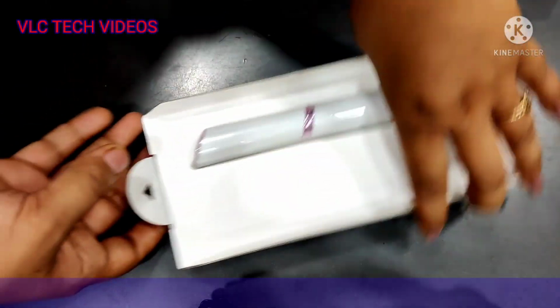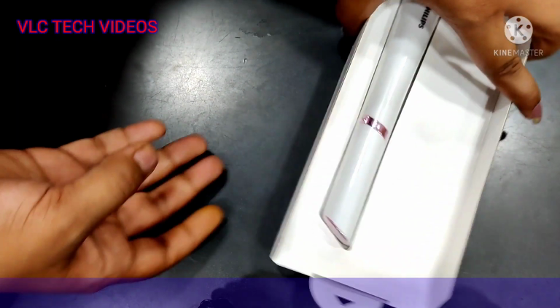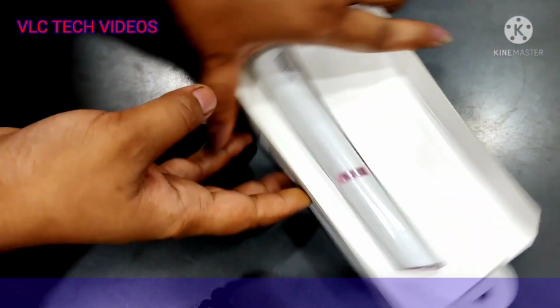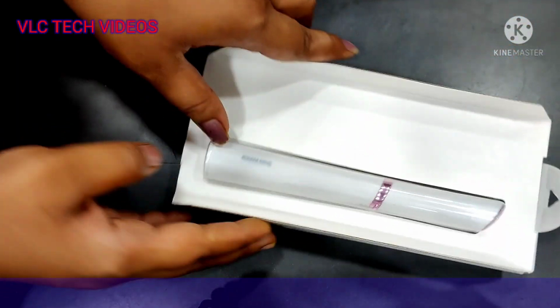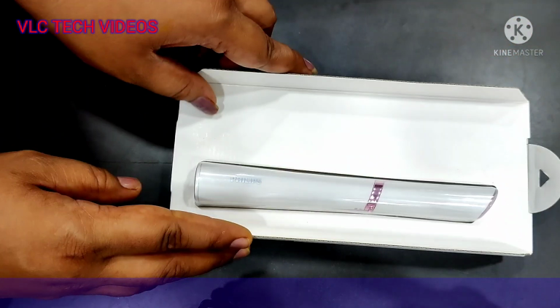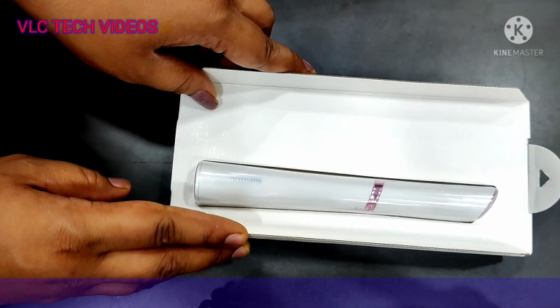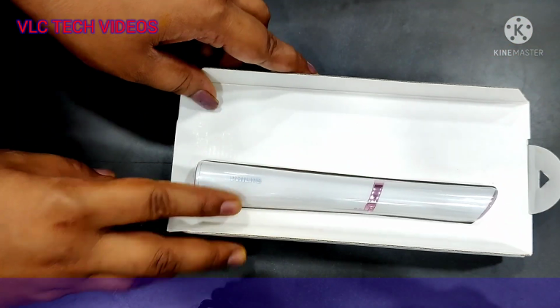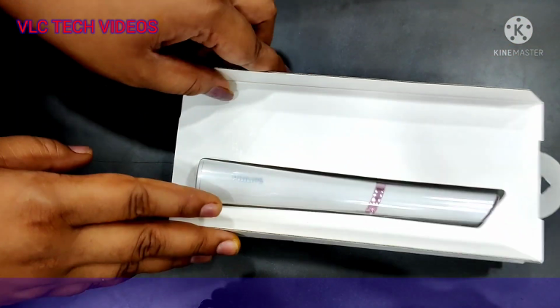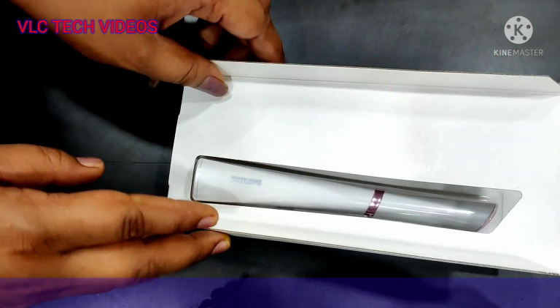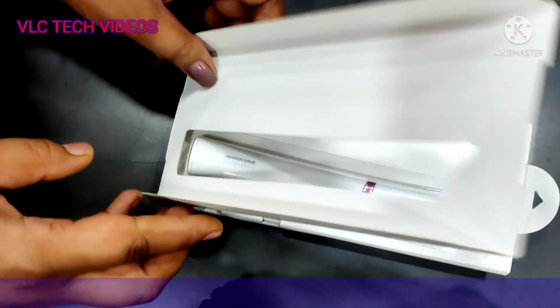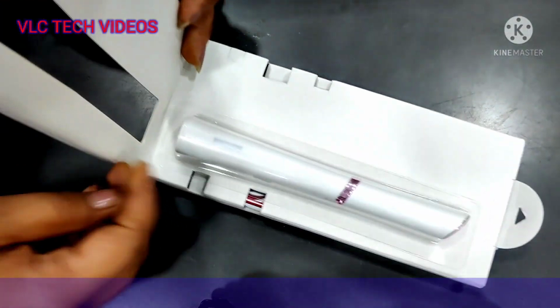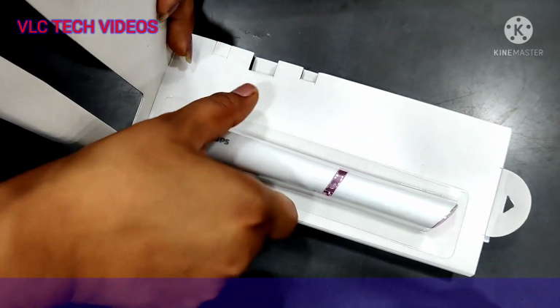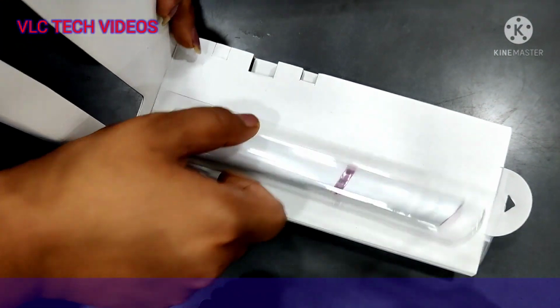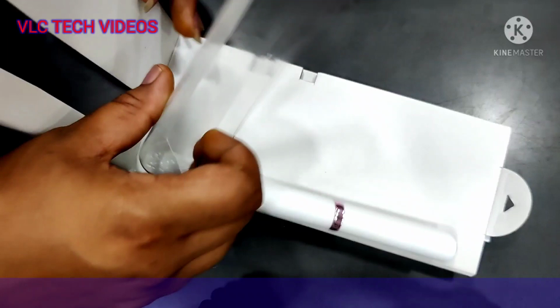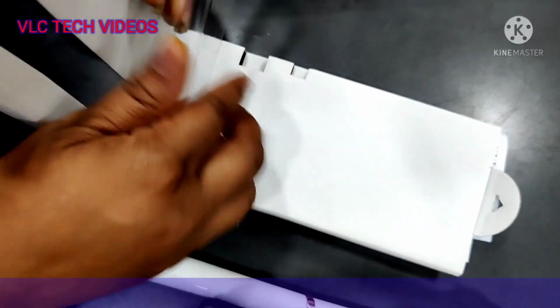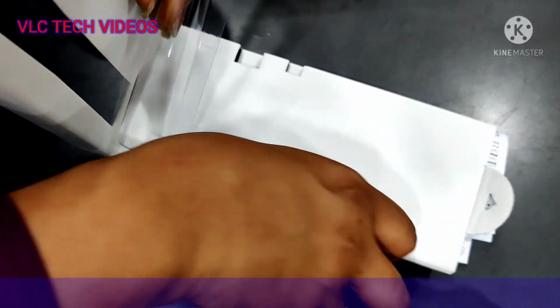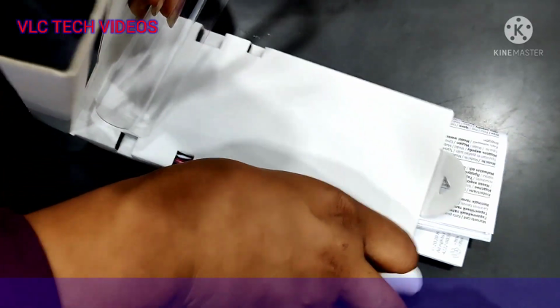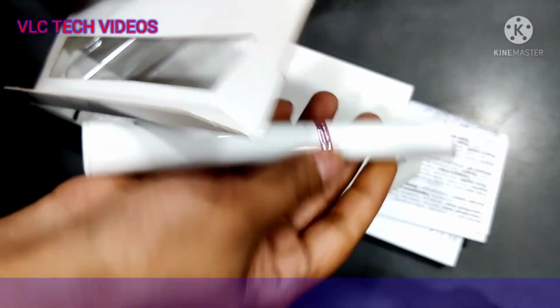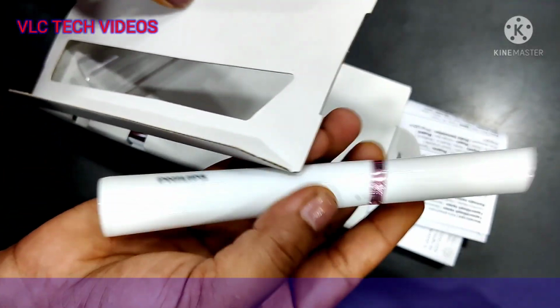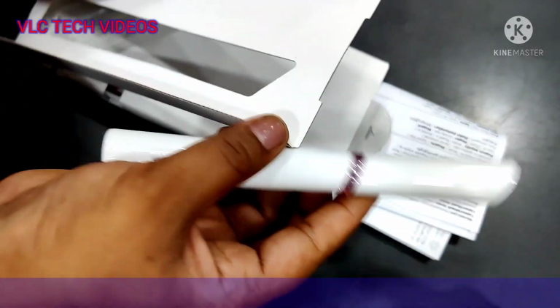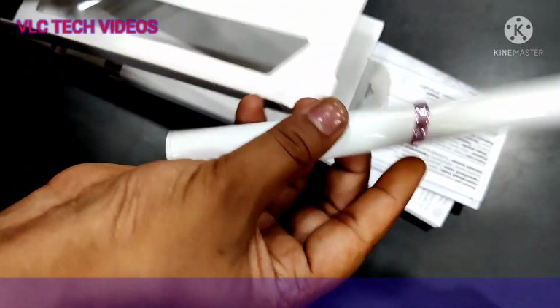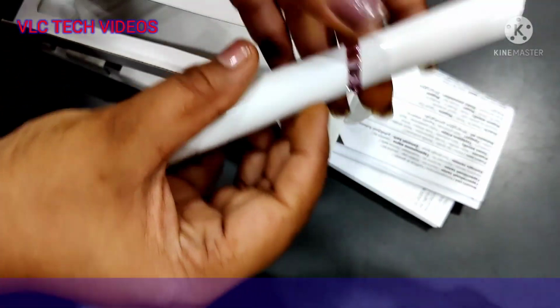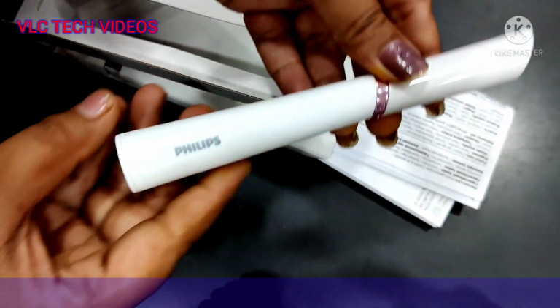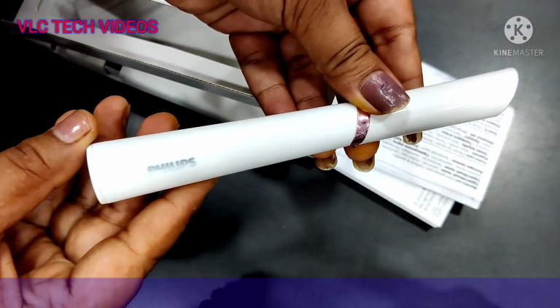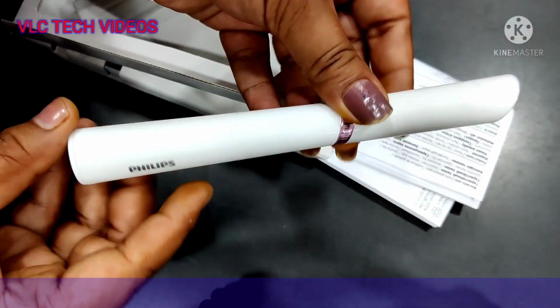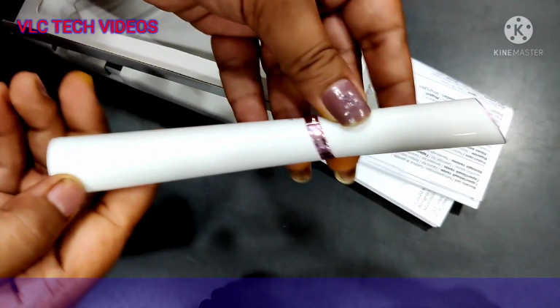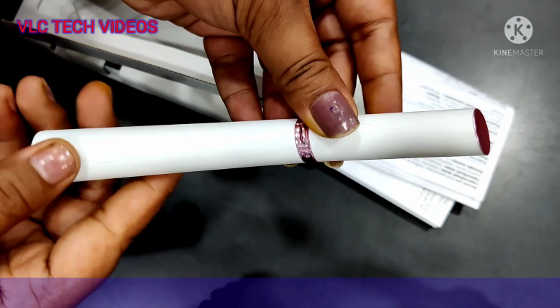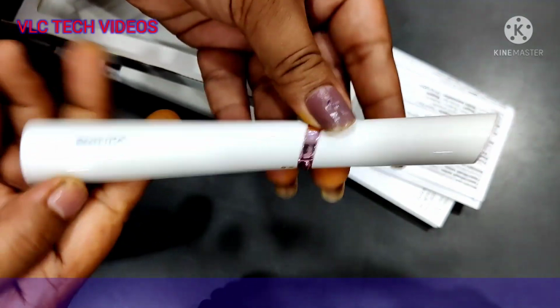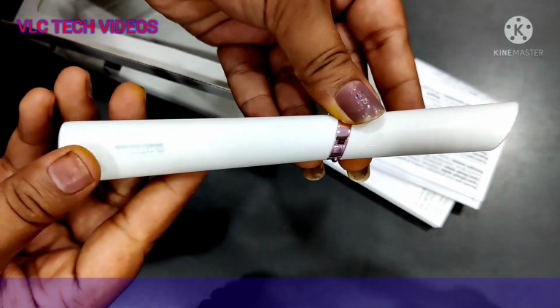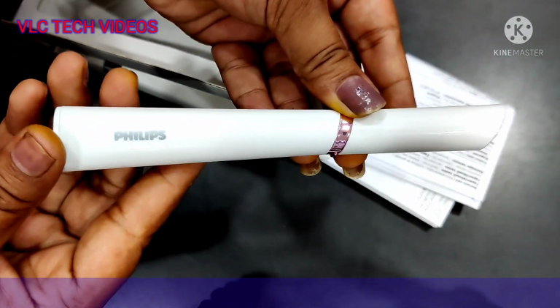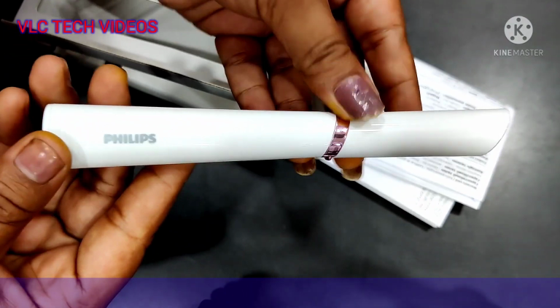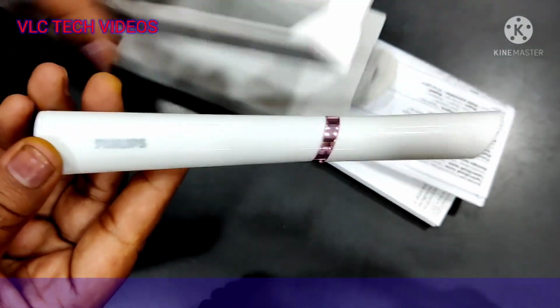What we see is this precise trimmer. The design is very awesome and you can easily keep it in your purse.